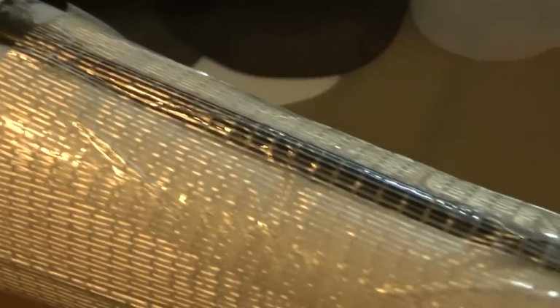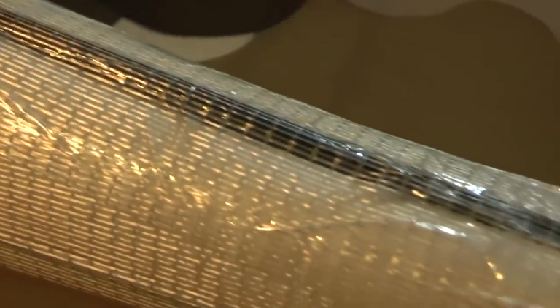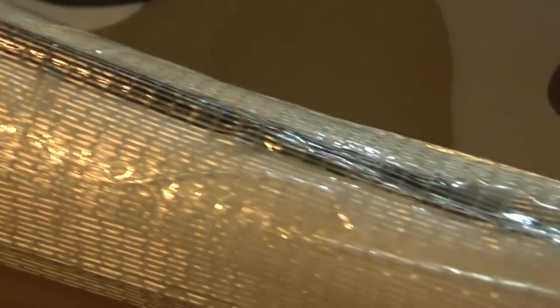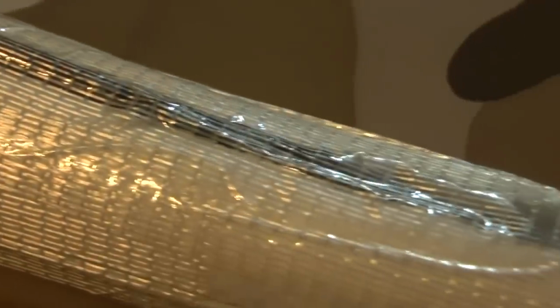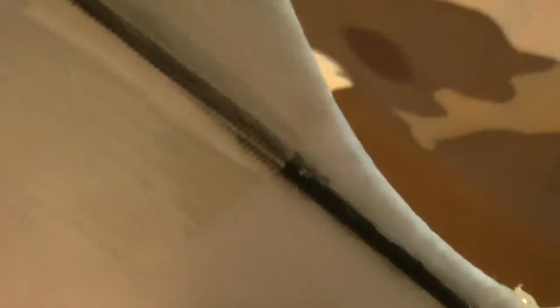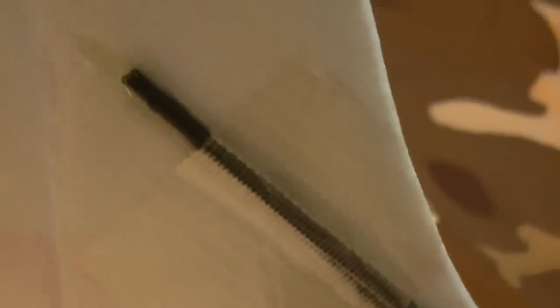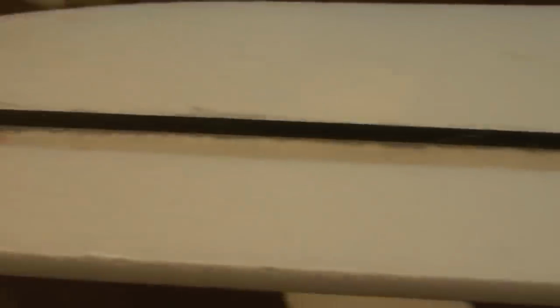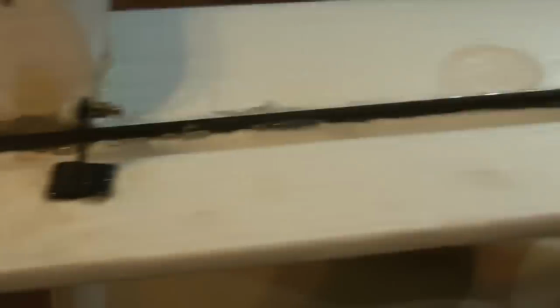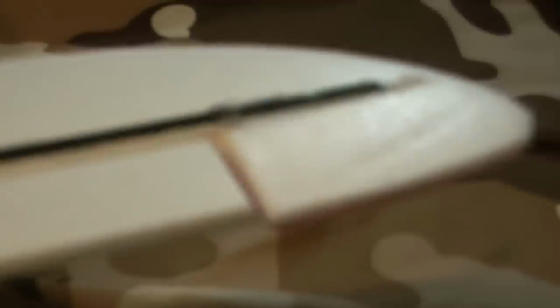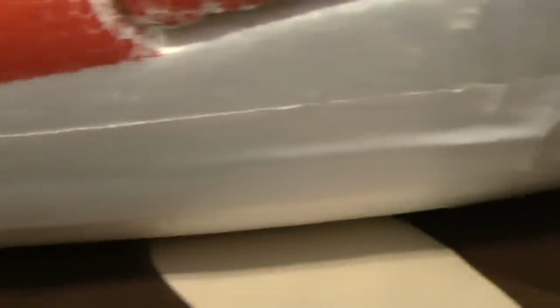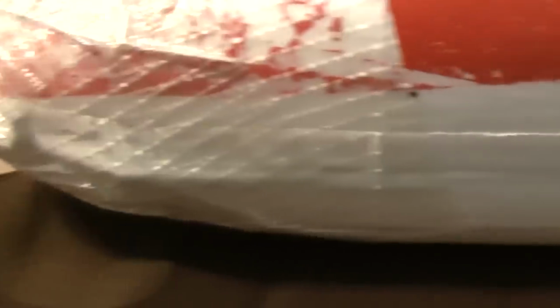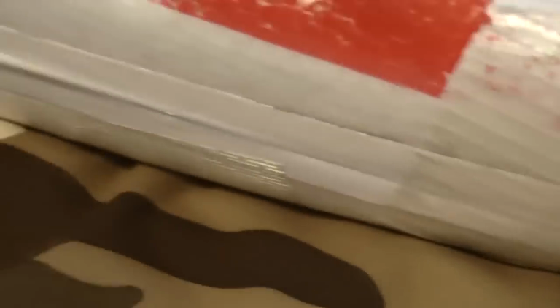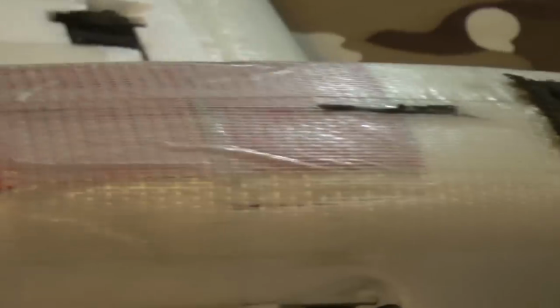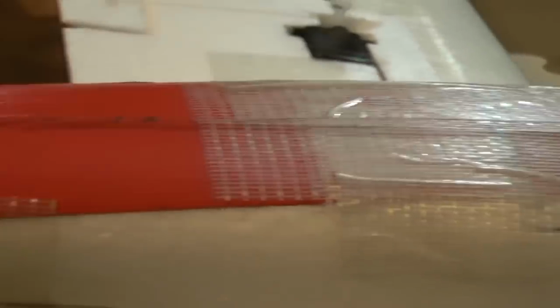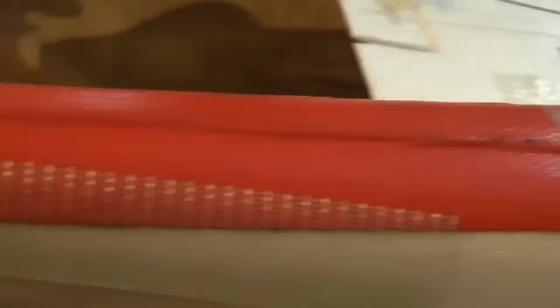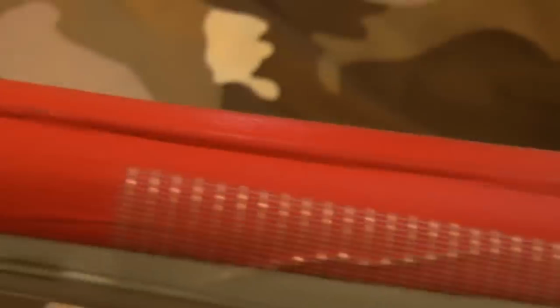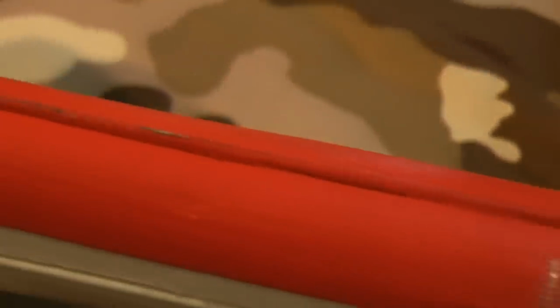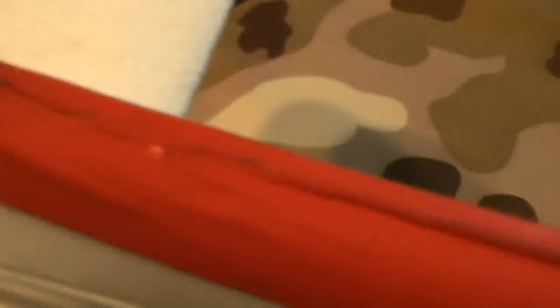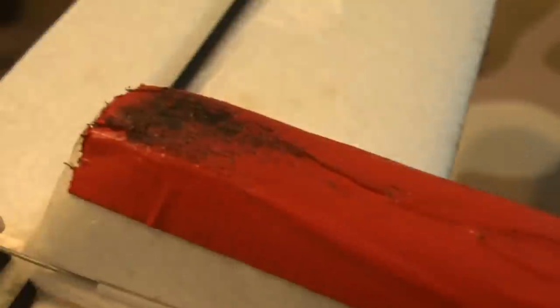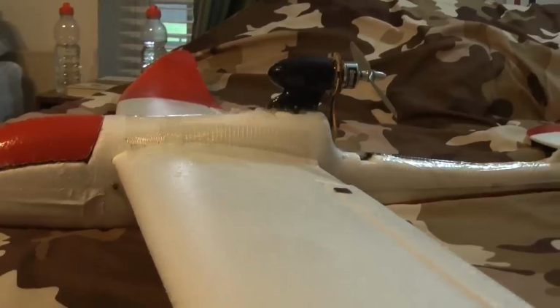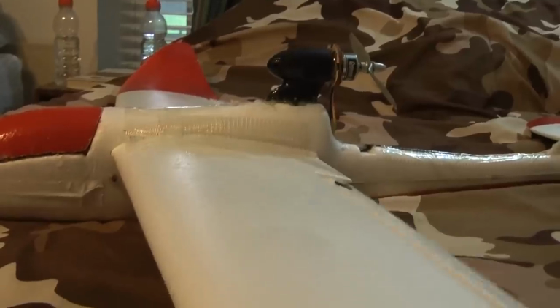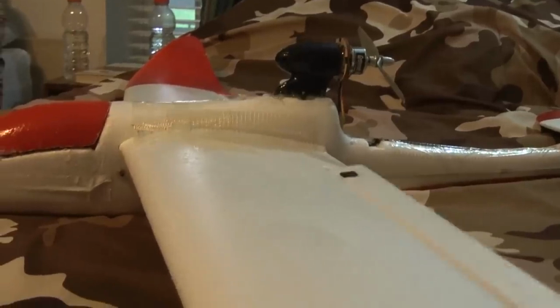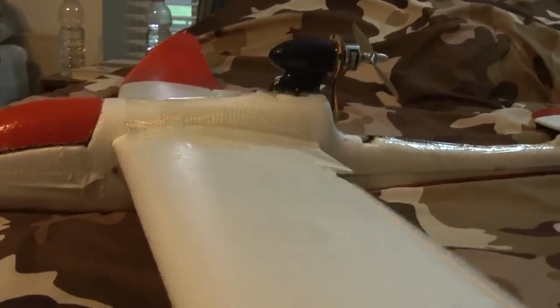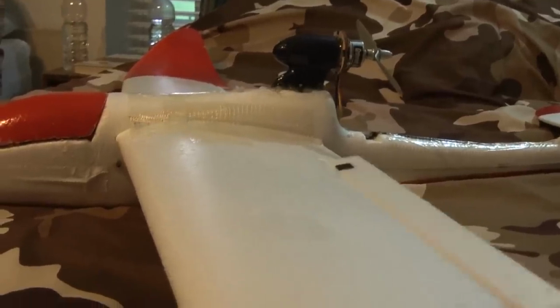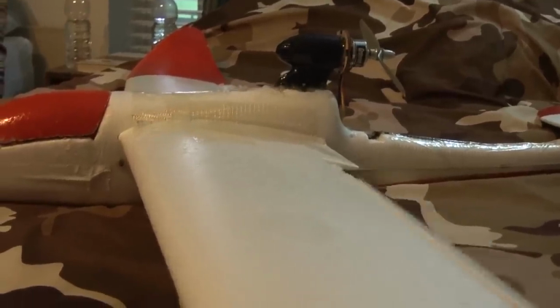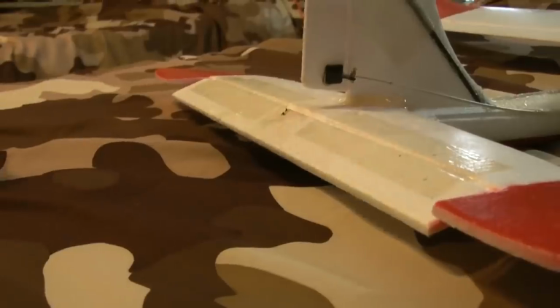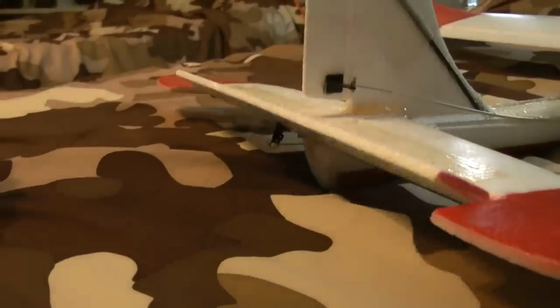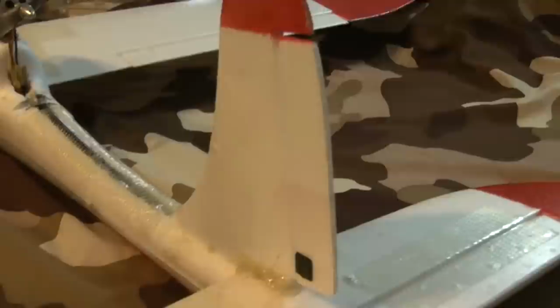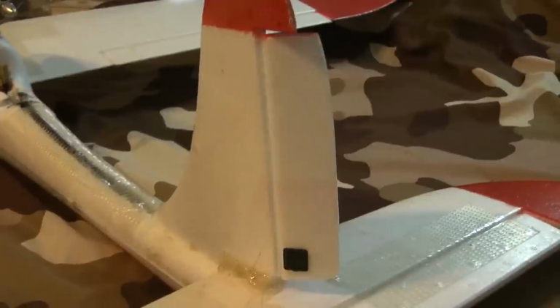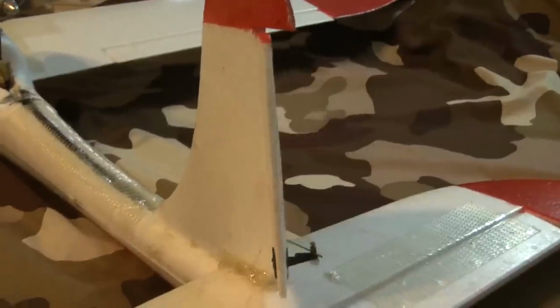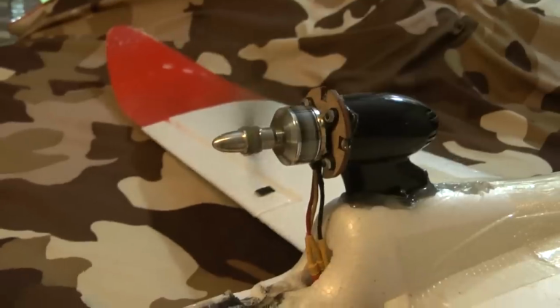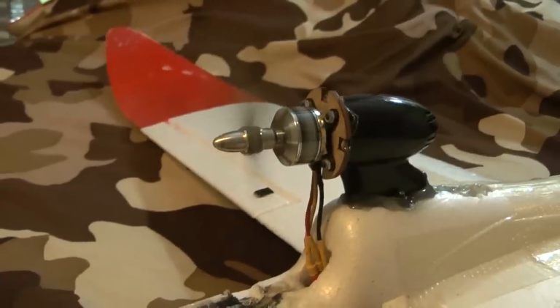I have carbon supports running through the tail, up the rudder, across the elevator, on both sides of the fuselage, and on the bottom running the entire length of the plane. The Hawksky is a four-channel airplane, so it has aileron, elevator, rudder, and of course throttle control.